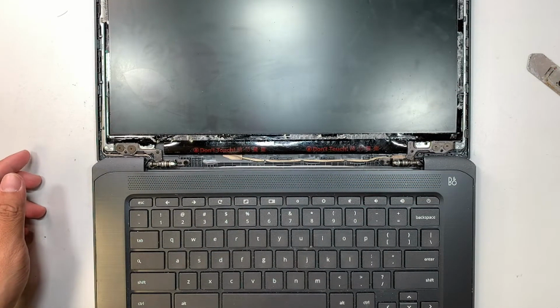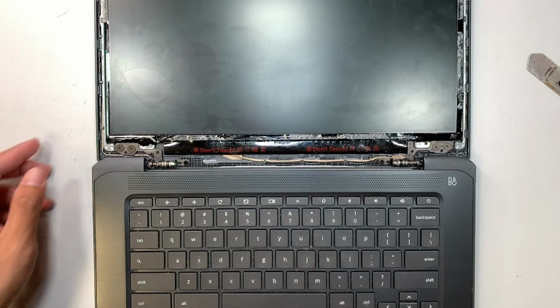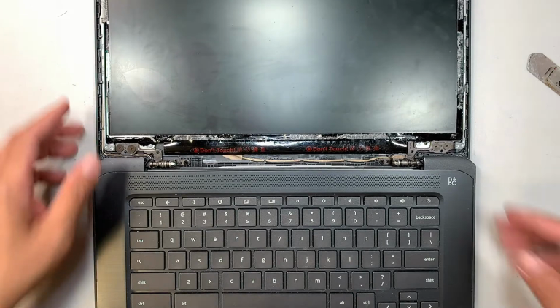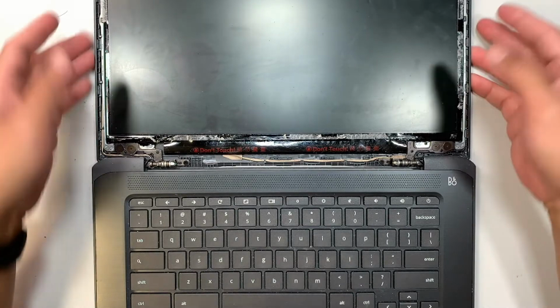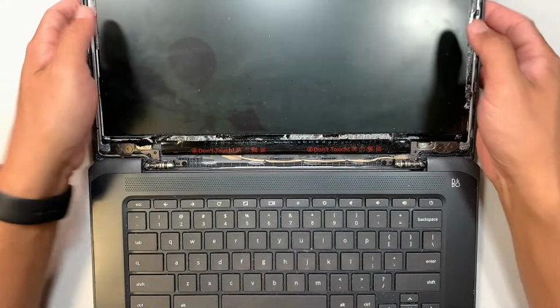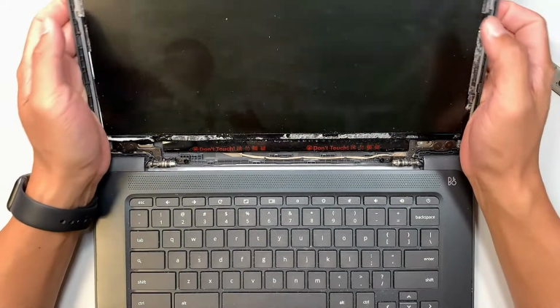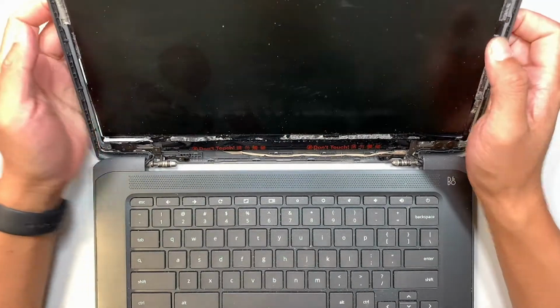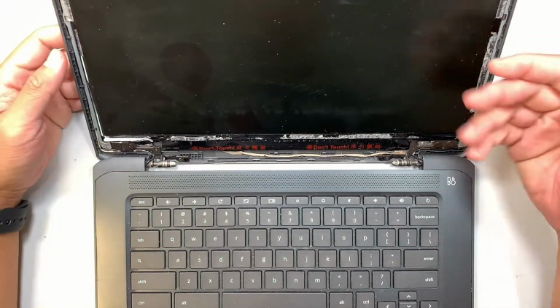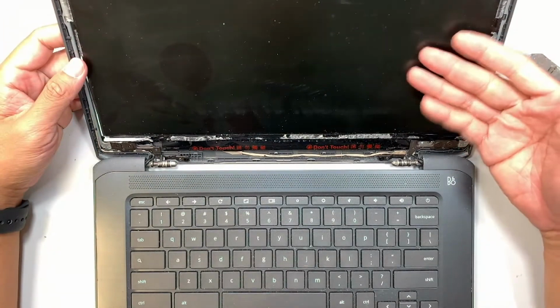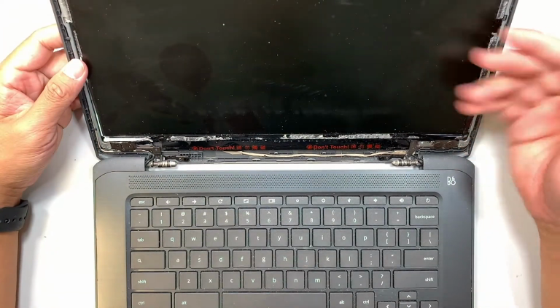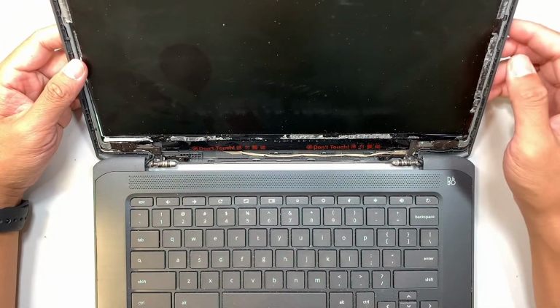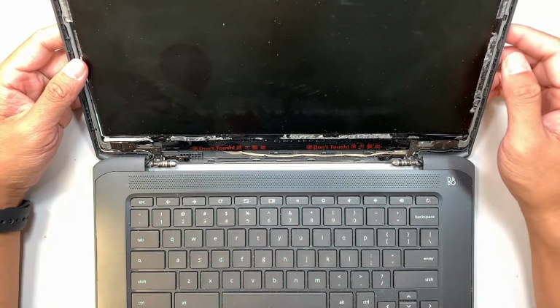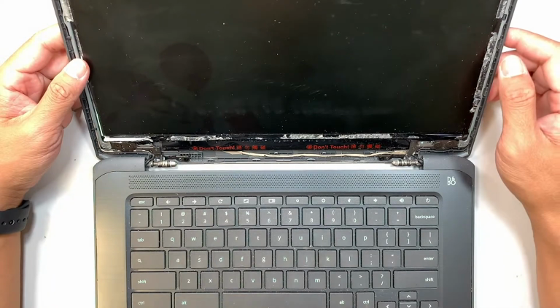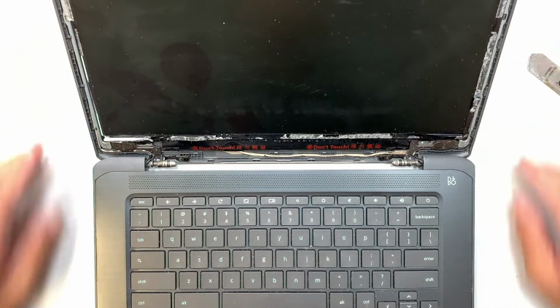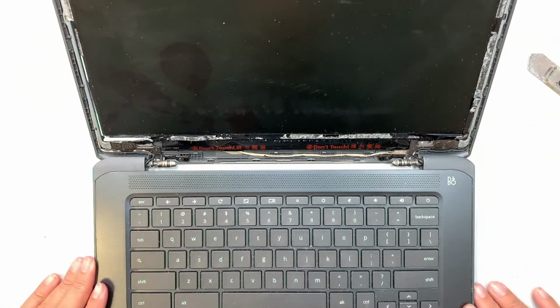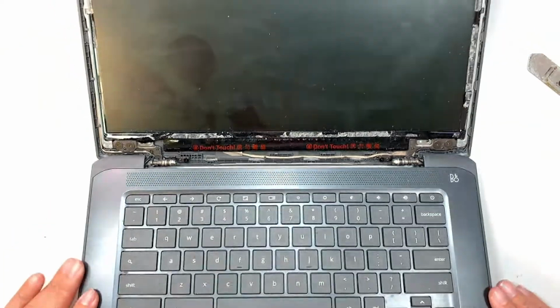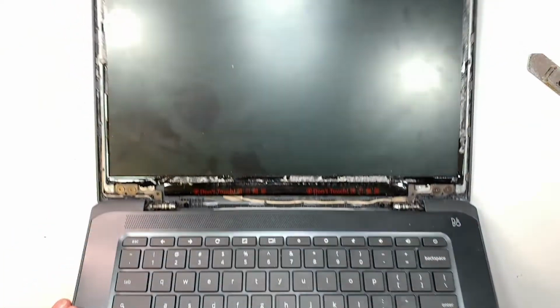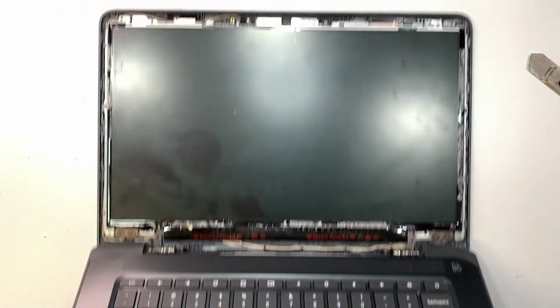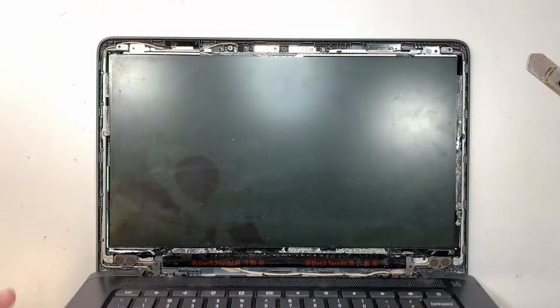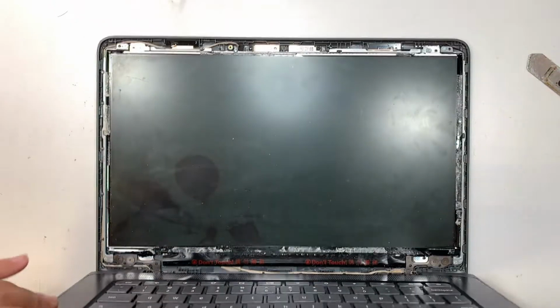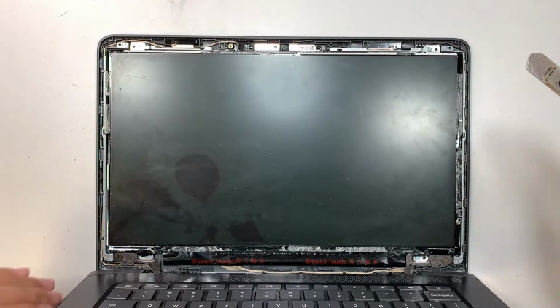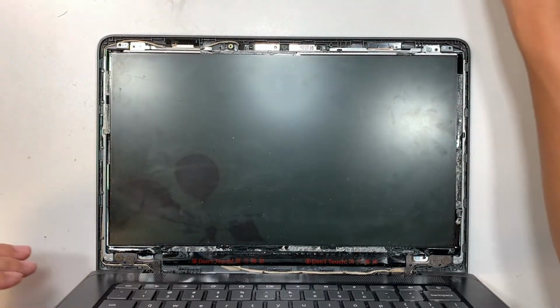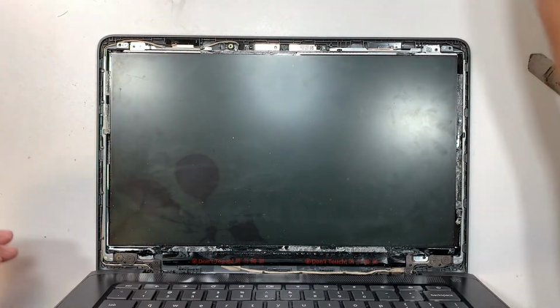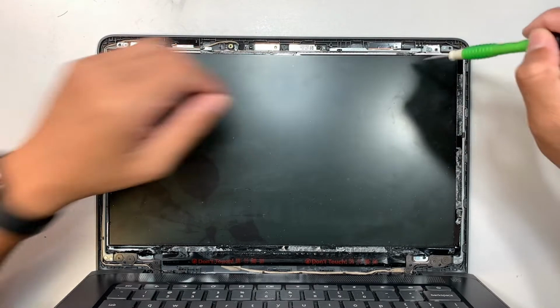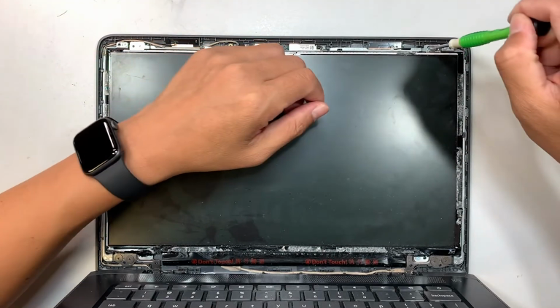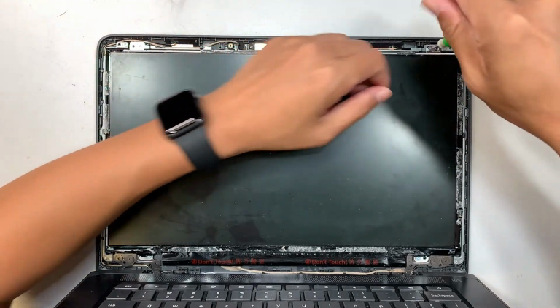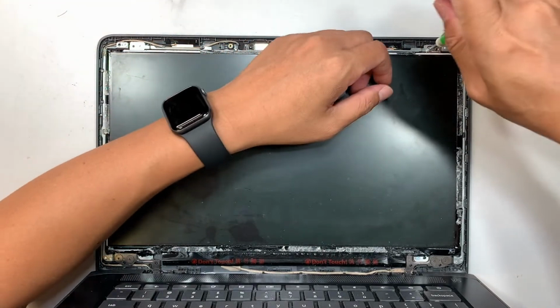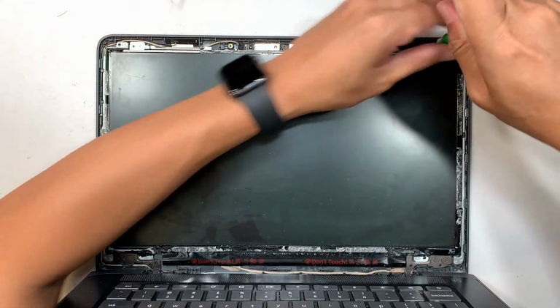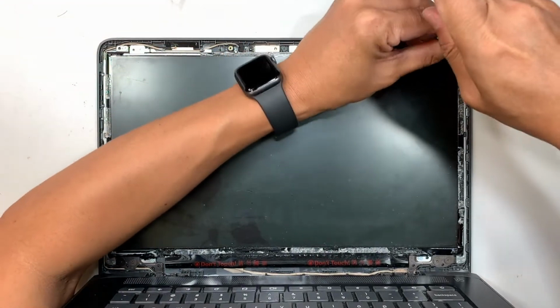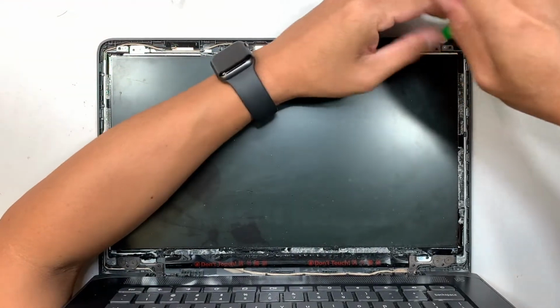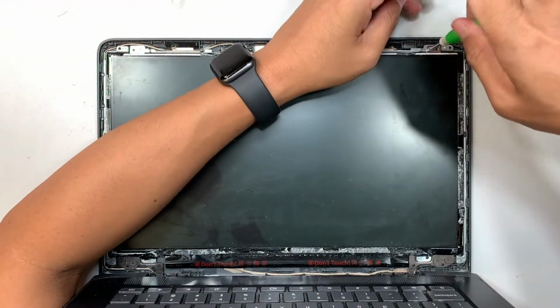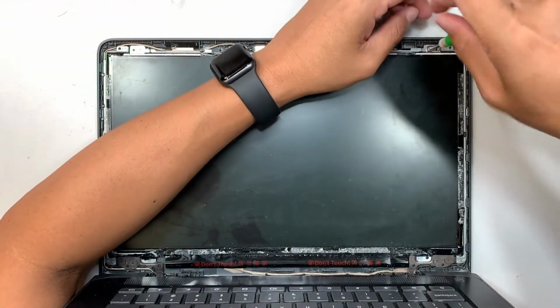Once you've finished removing the bezel, set it aside — we don't need it for now. The next step is to remove the LCD screen. The LCD screen is held down by four screws, as you can see — Phillips screwdriver, four screws — just go ahead and remove them.